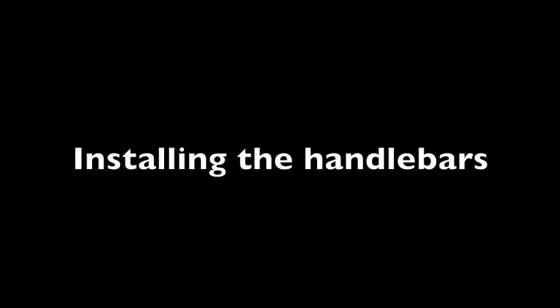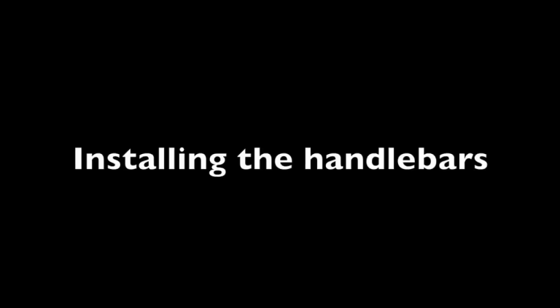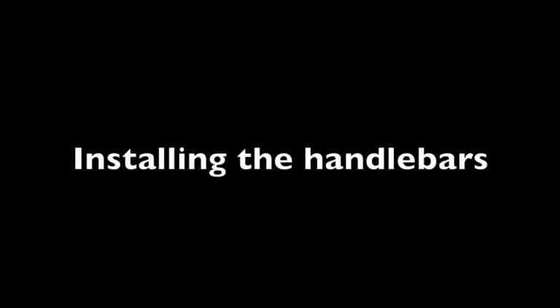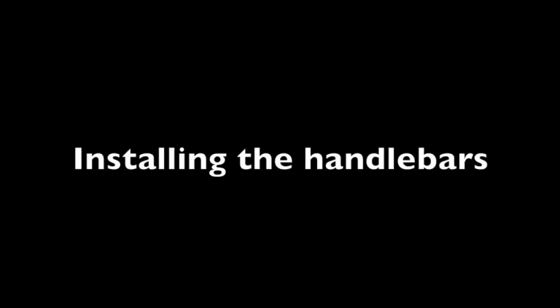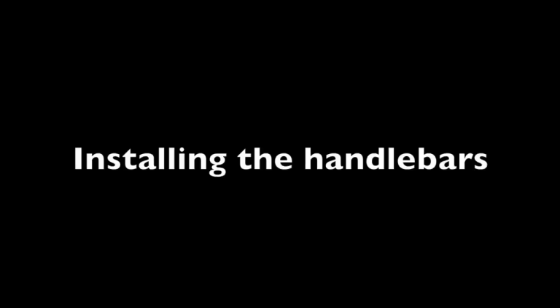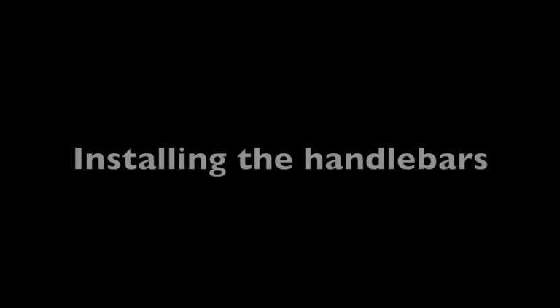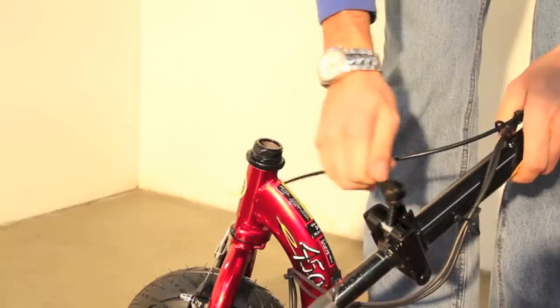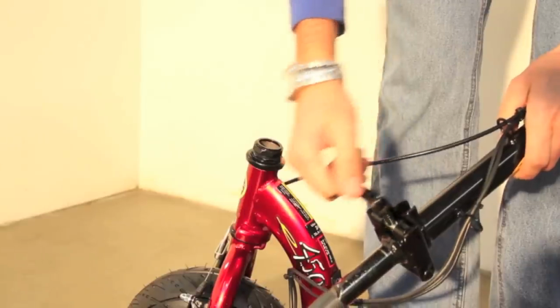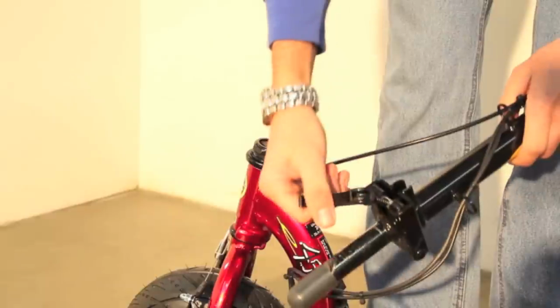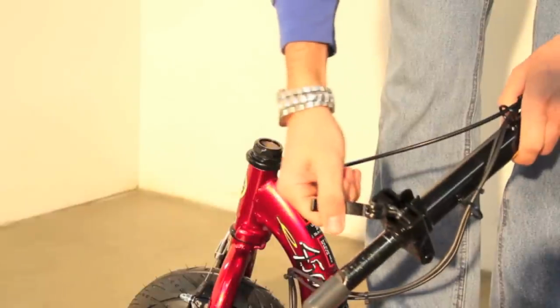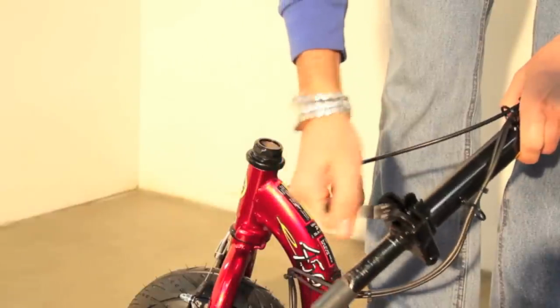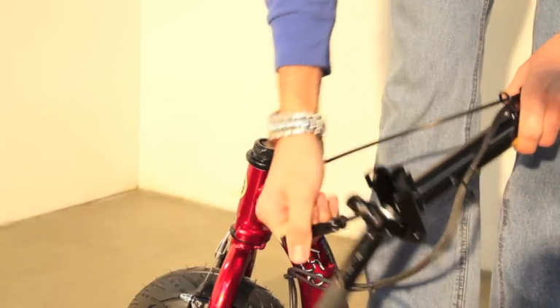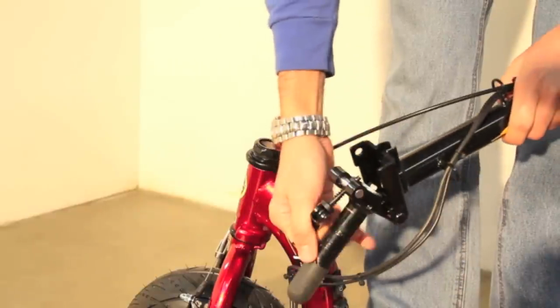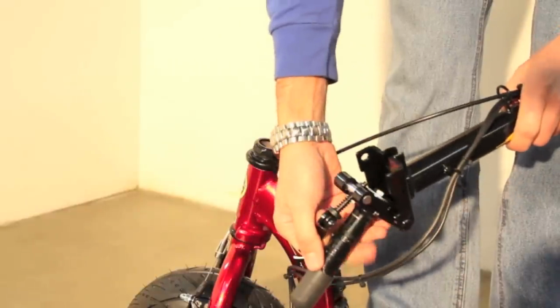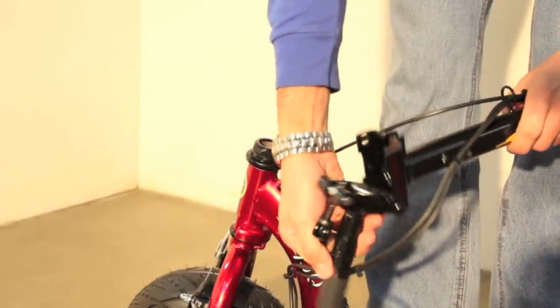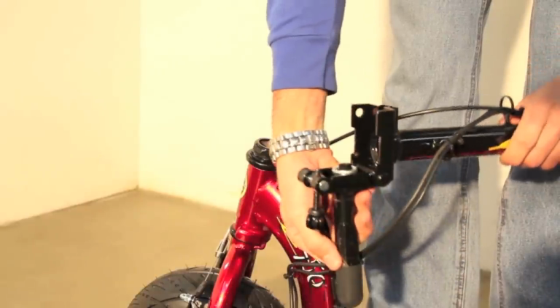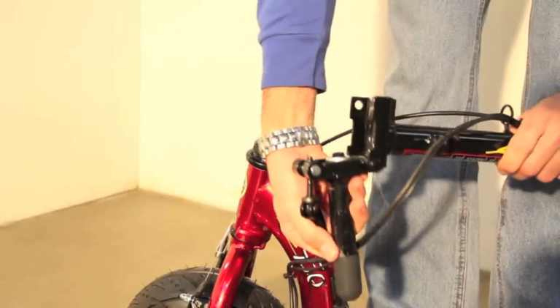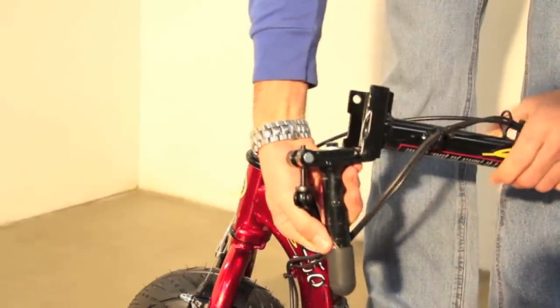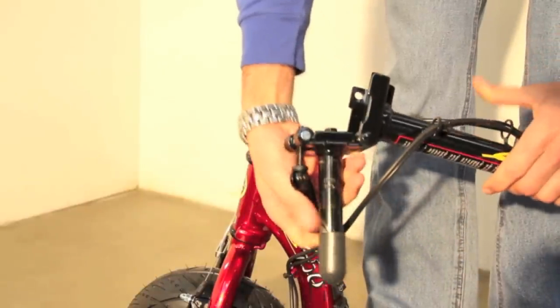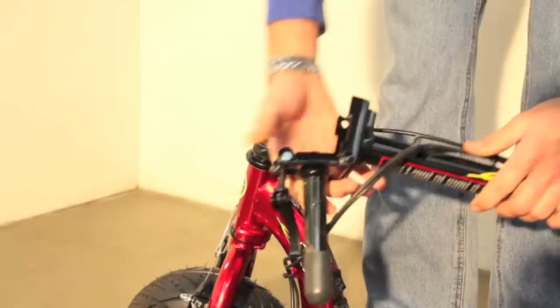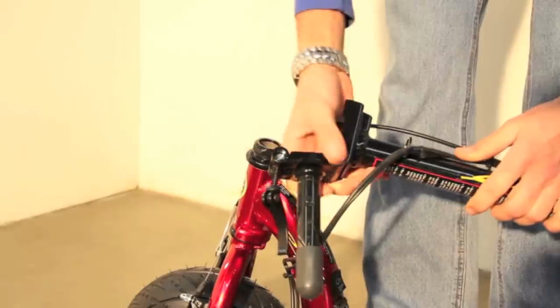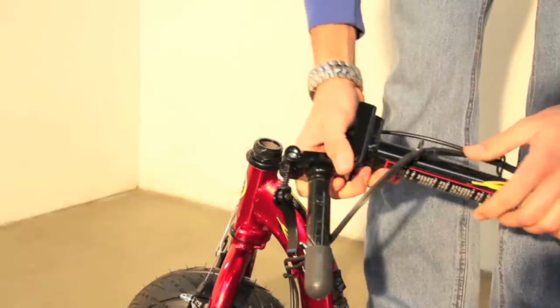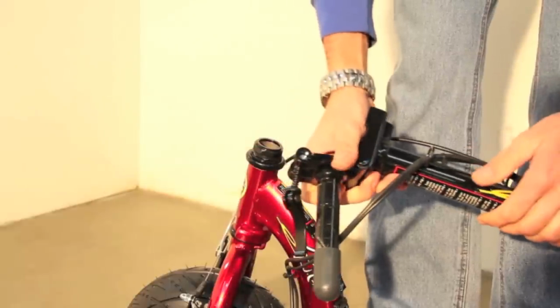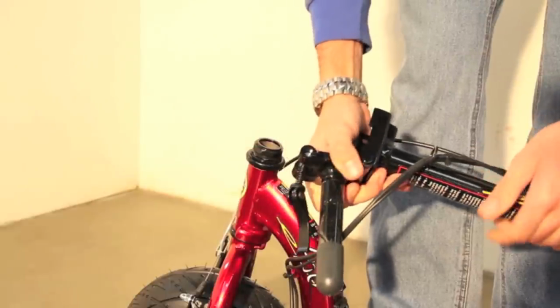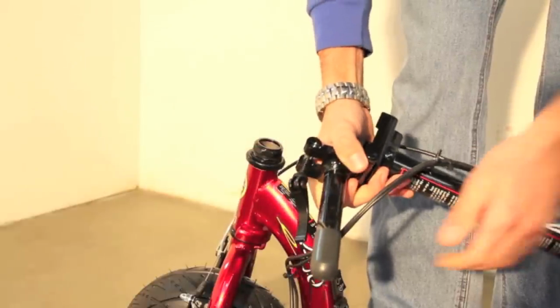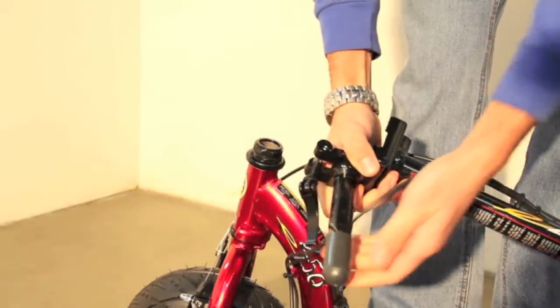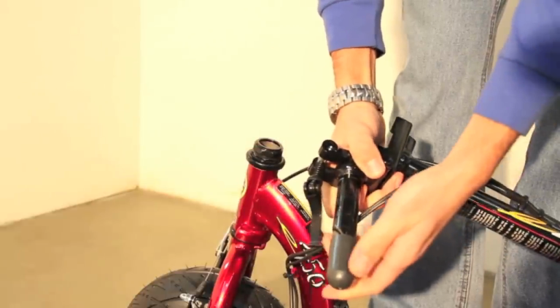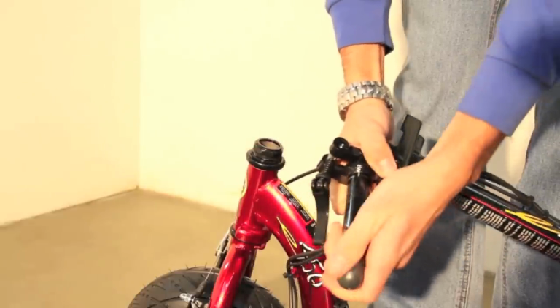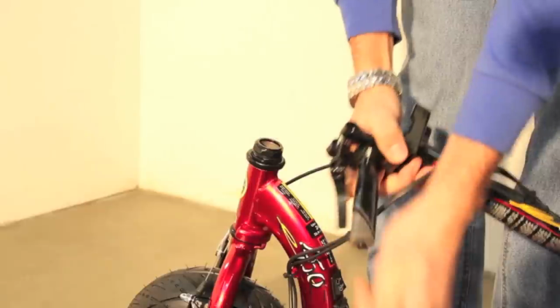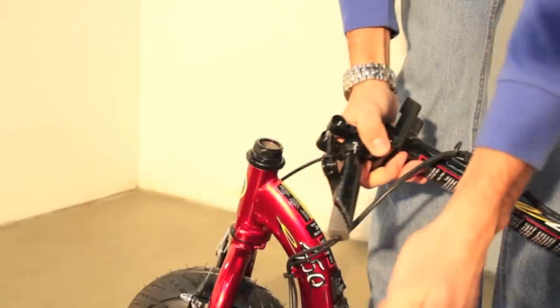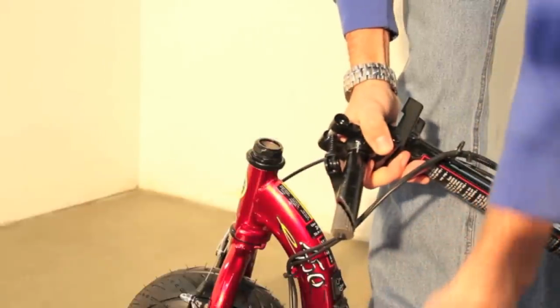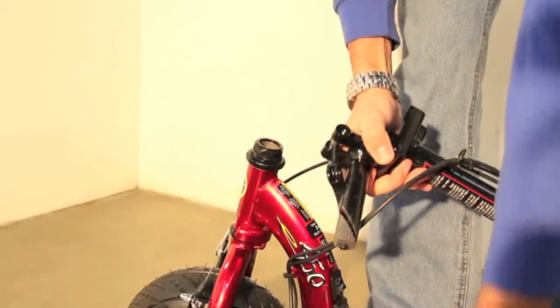Installing the handlebars. Open the quick release by folding it over then pivoting it down. Slide the lever over to disengage the safety pin and fold the handlebars open. Remove the plastic protector covering the base of the handlebar assembly.